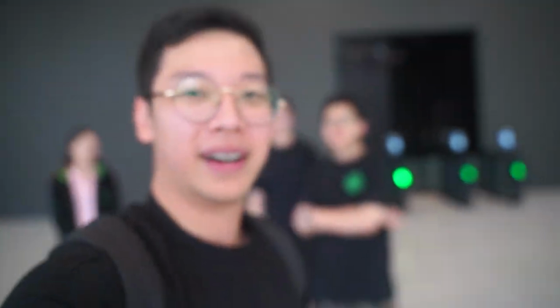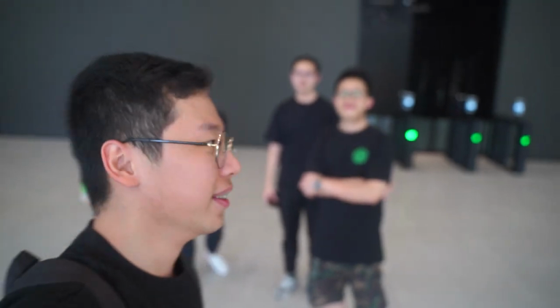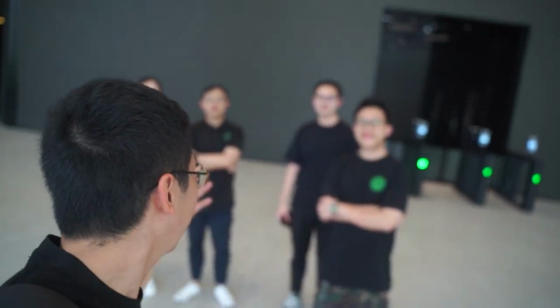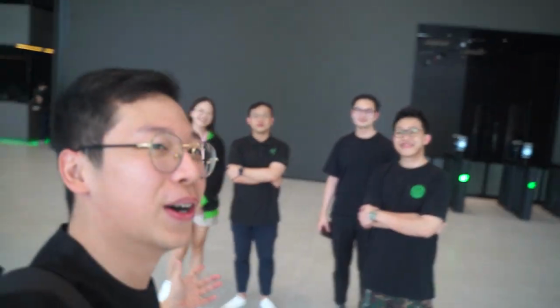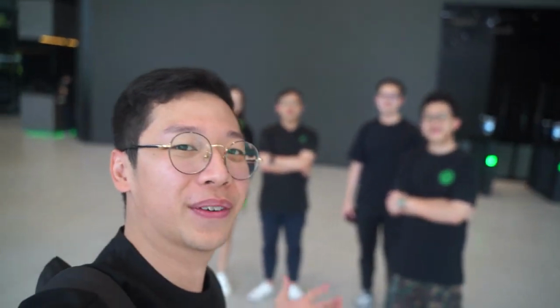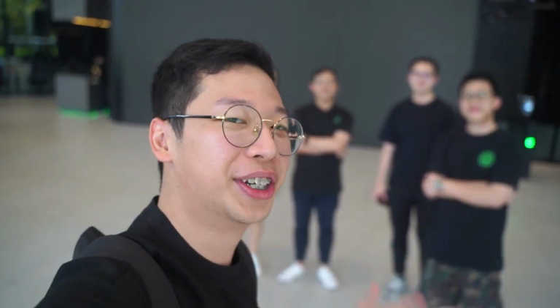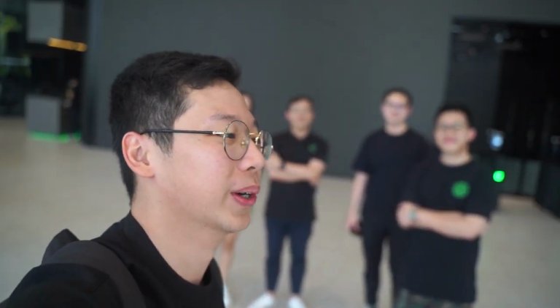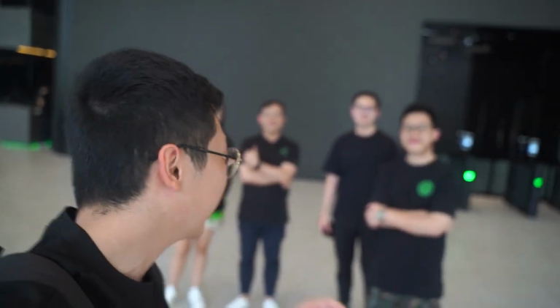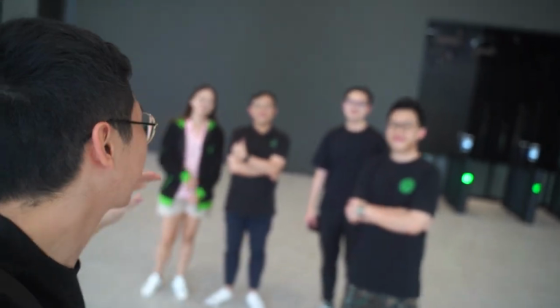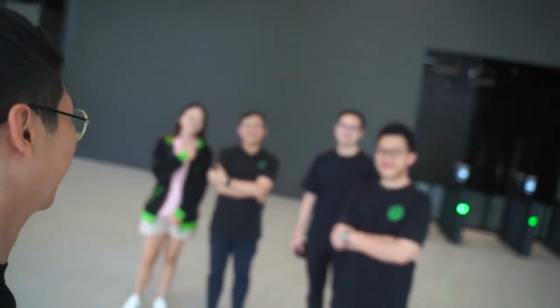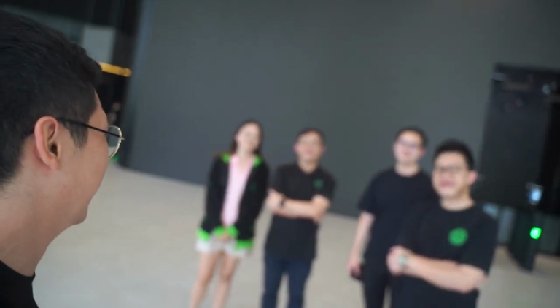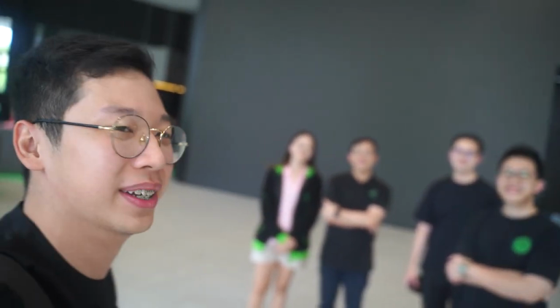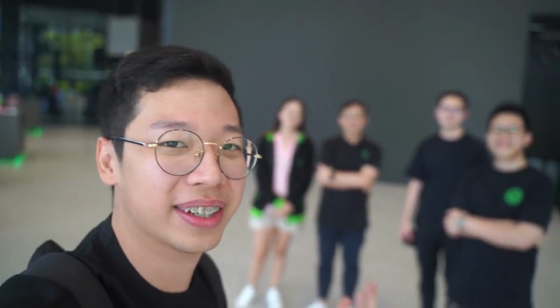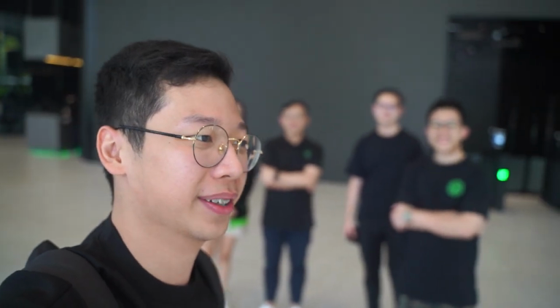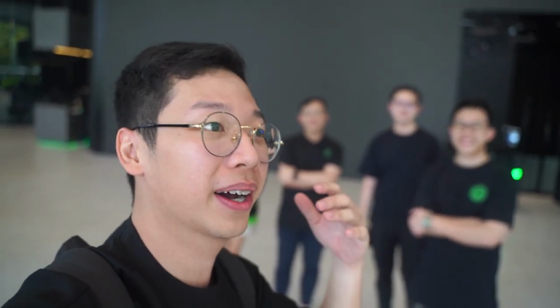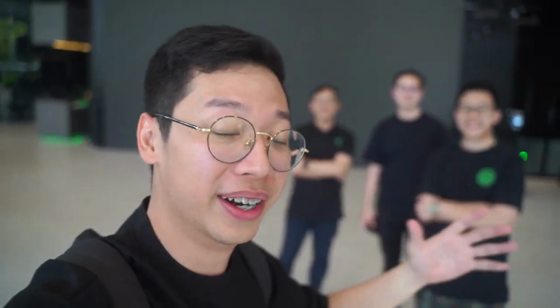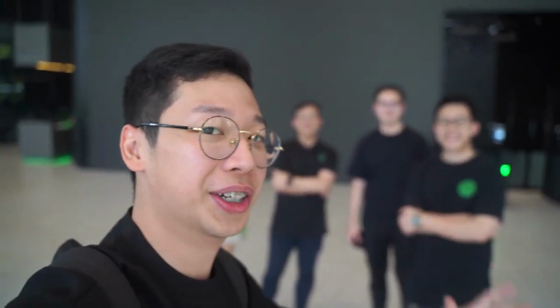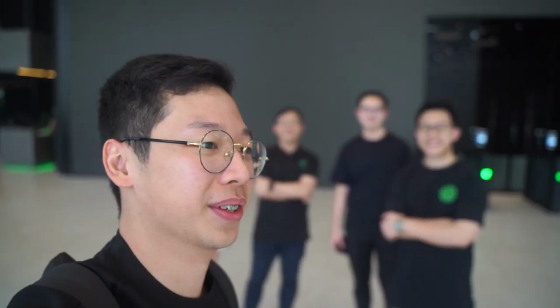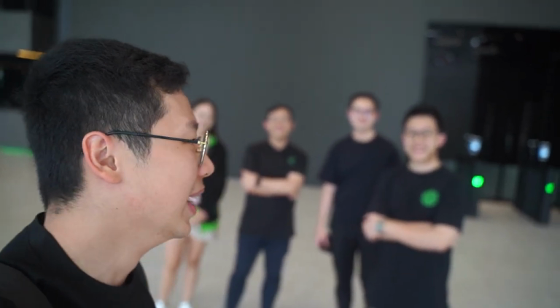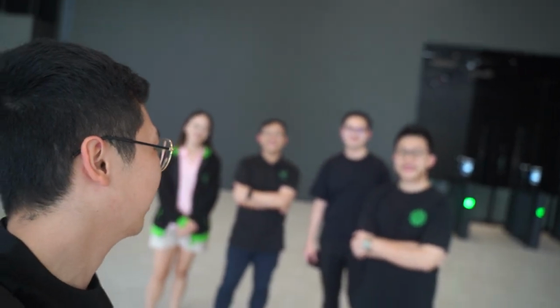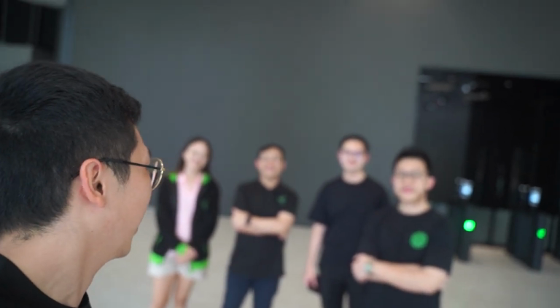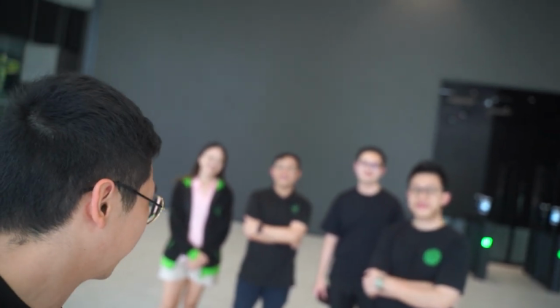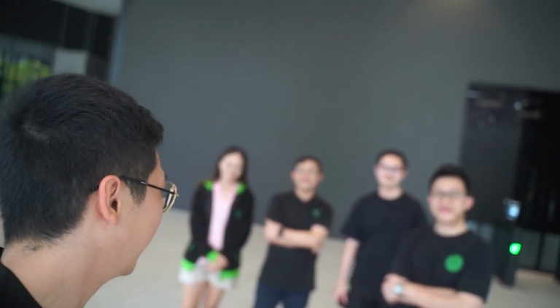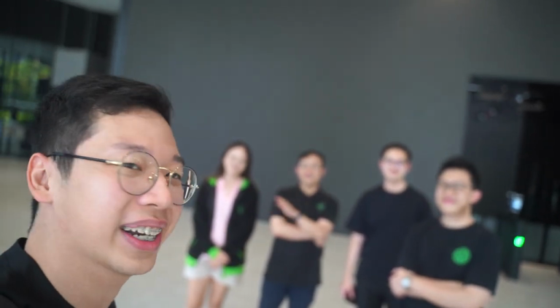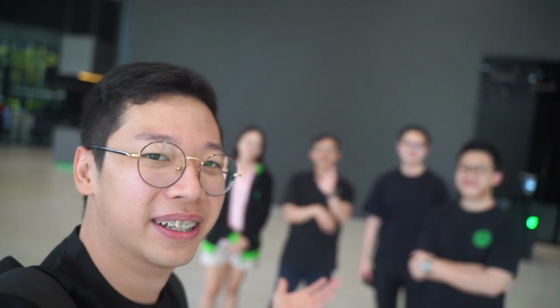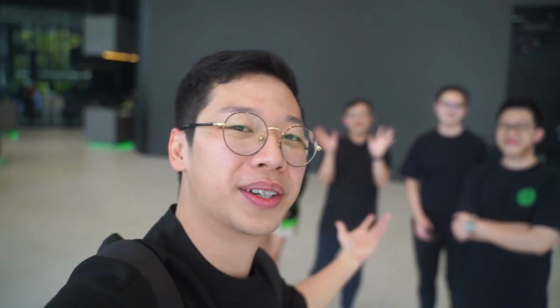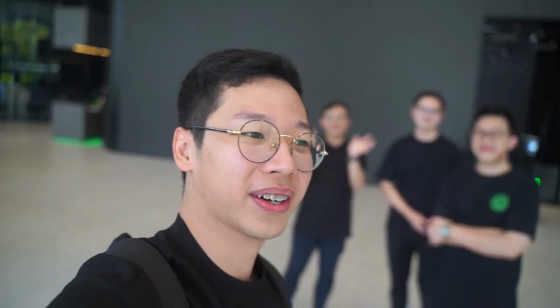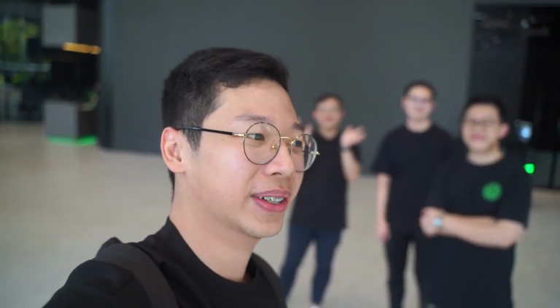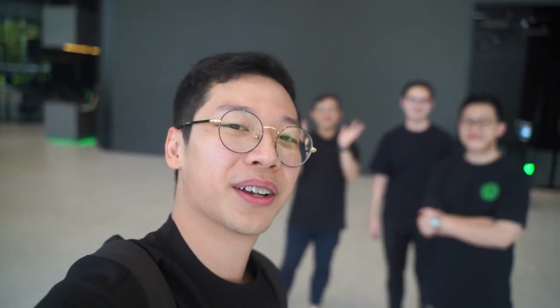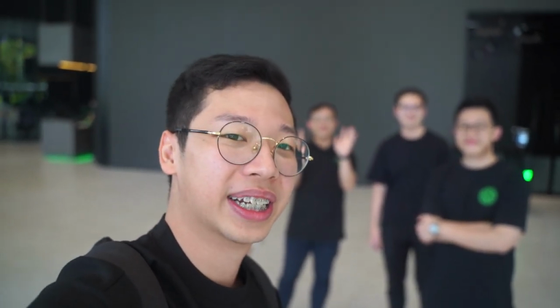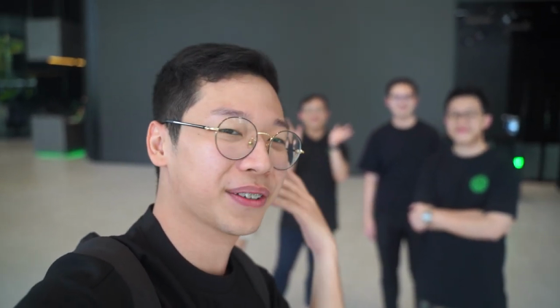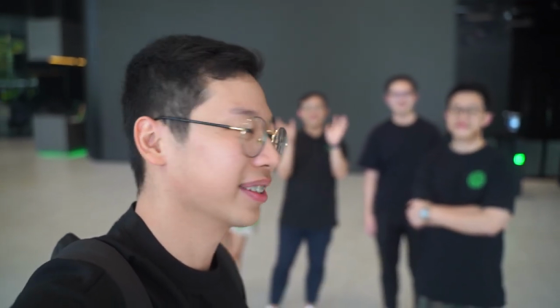Alright, so this is the end of the Razer HQ tour. Thank you guys so much for letting me be here — it's honestly an honour to come to the Razer HQ in Singapore. Thanks for the tour, and that's pretty much it for the vlog. Thank you guys for watching, and I'll see y'all next time.